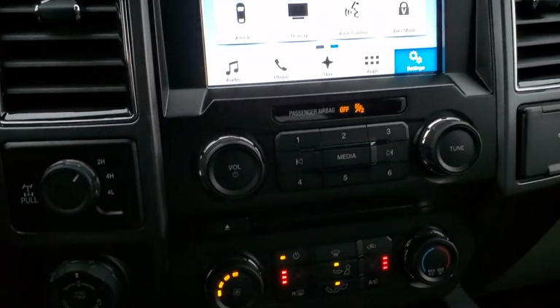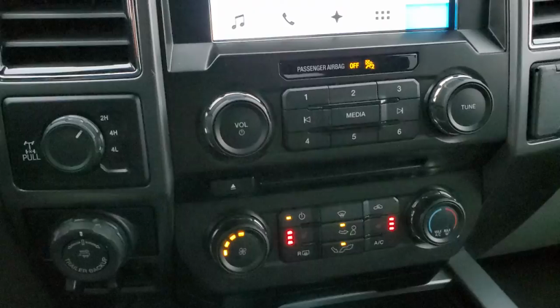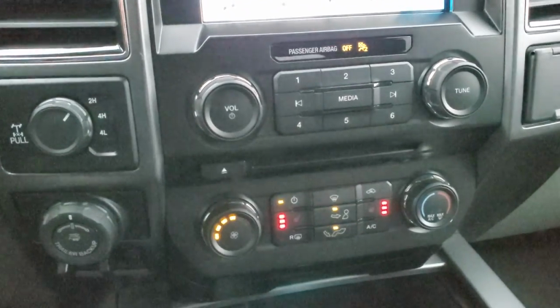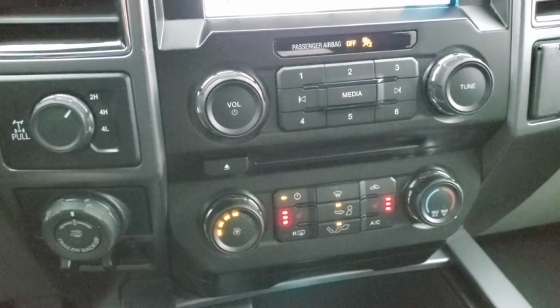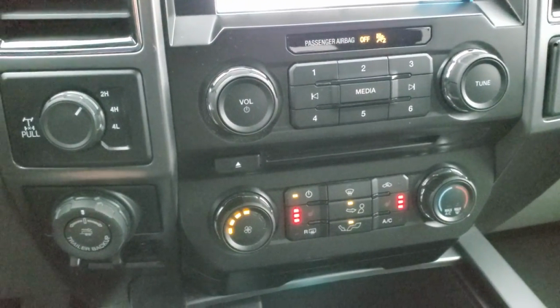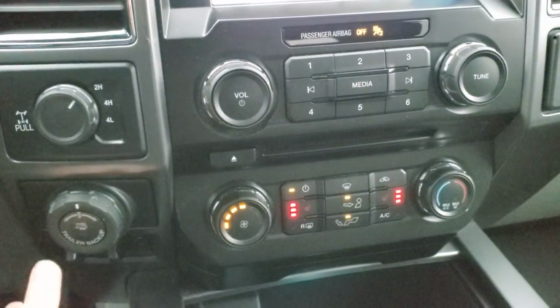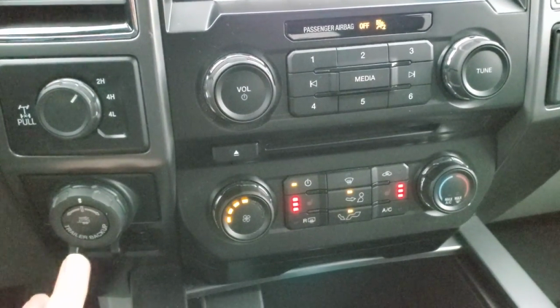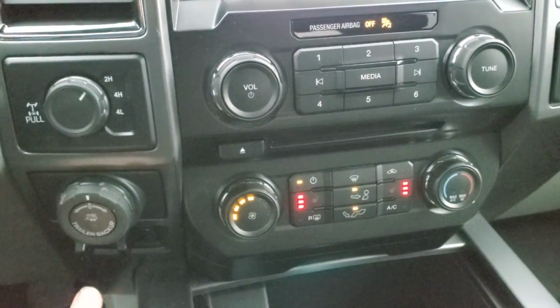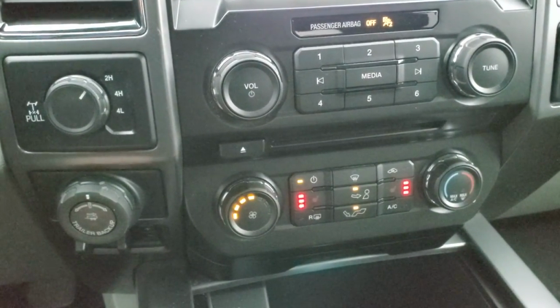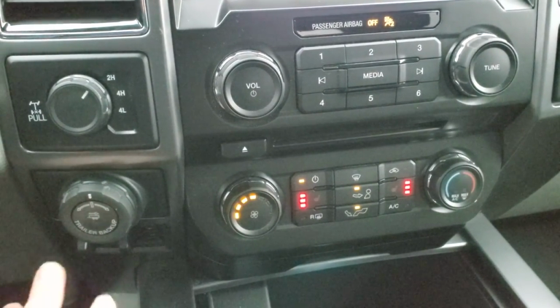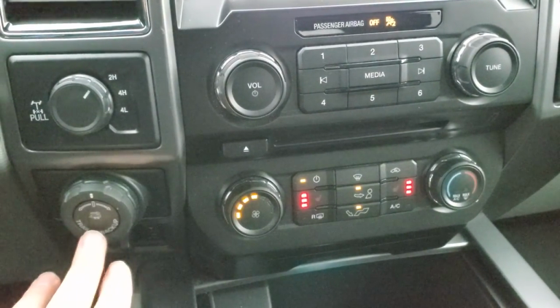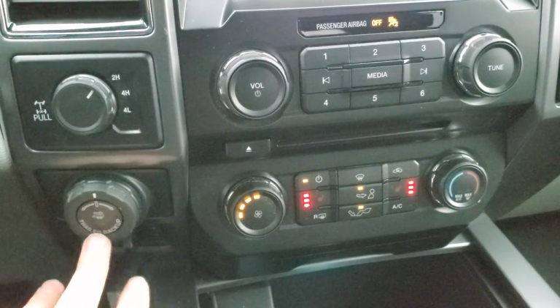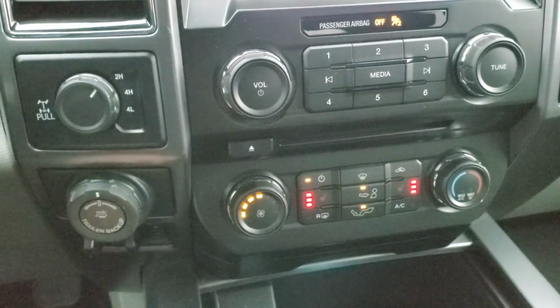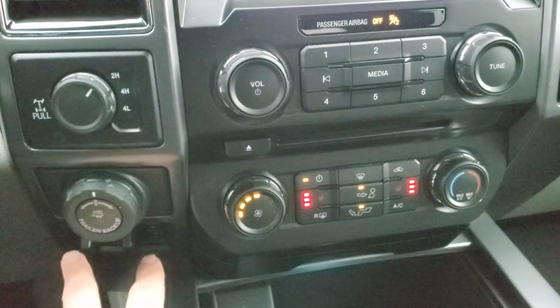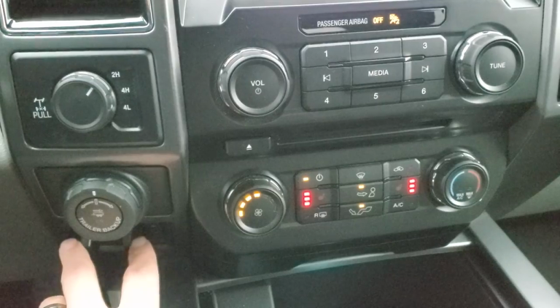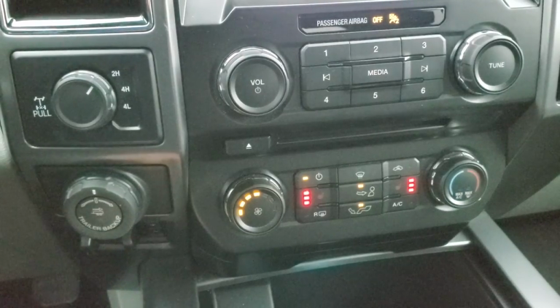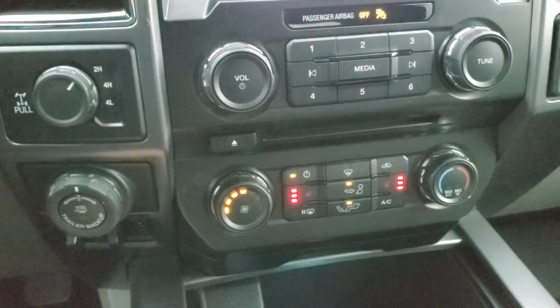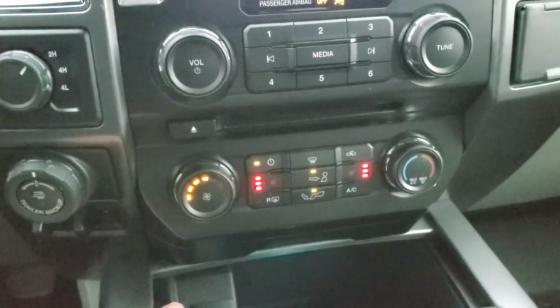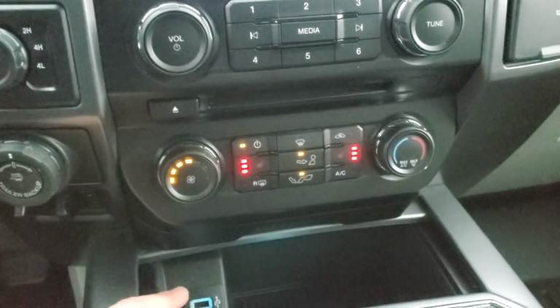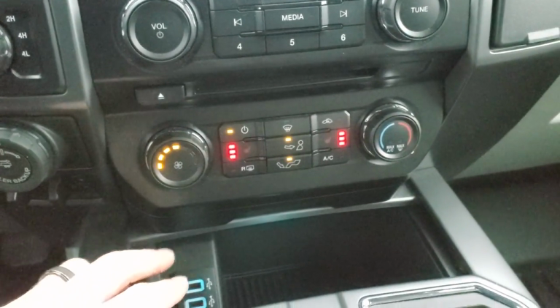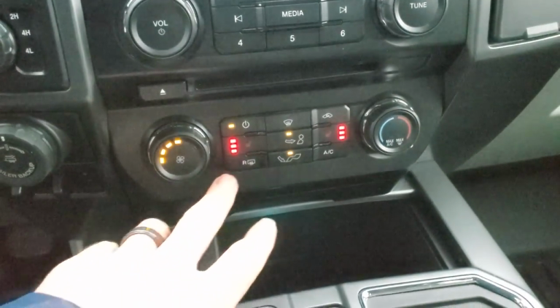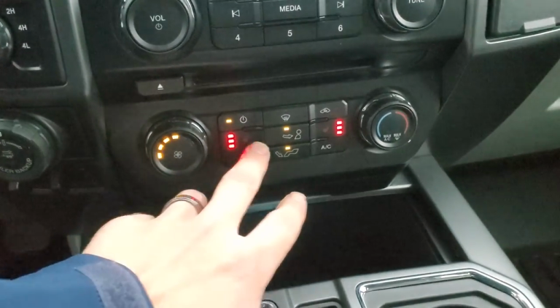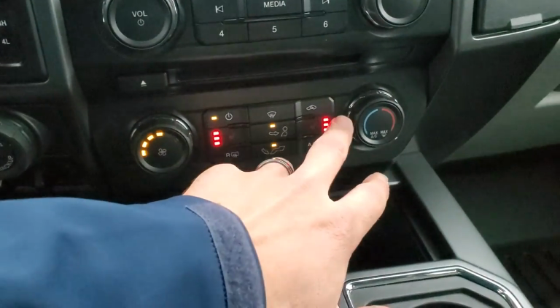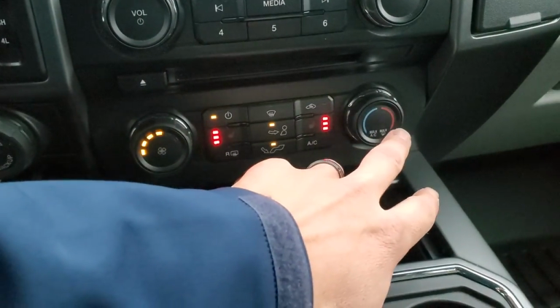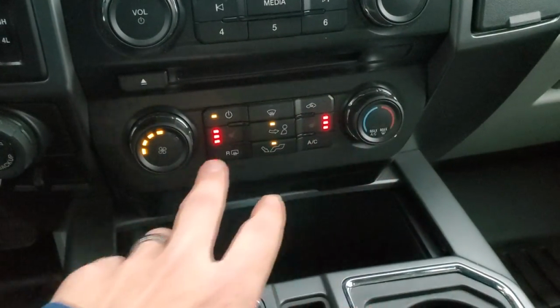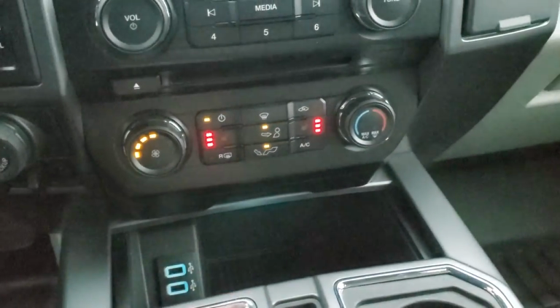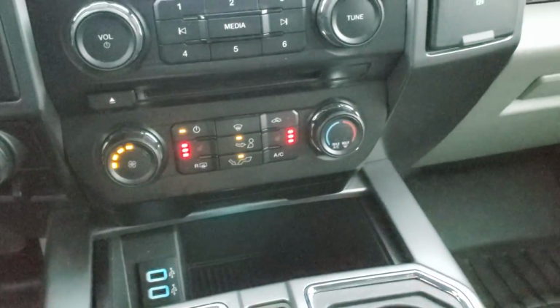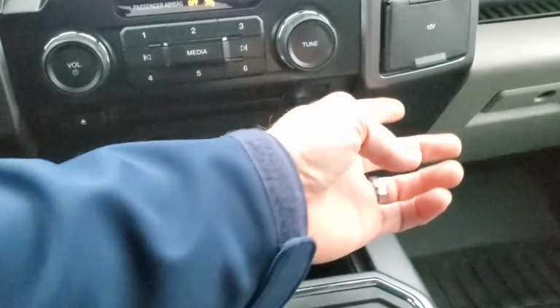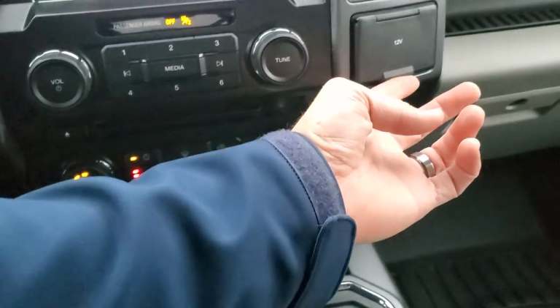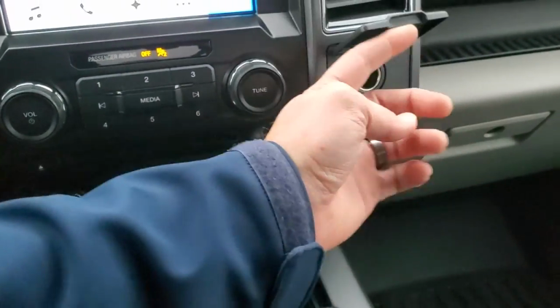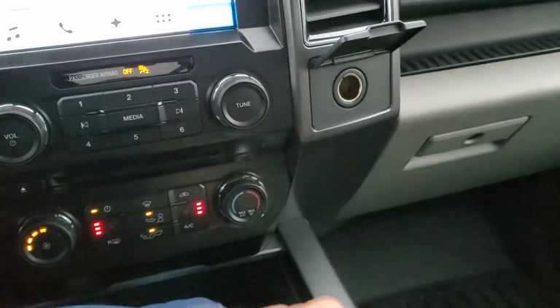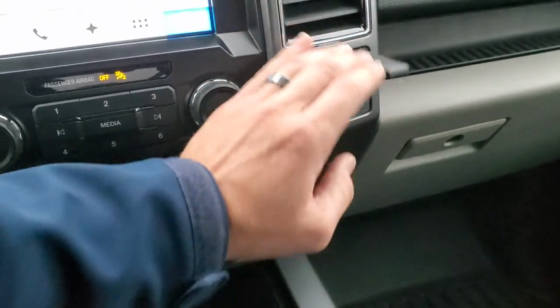Down here you have your electronic four-wheel drive, your trailer backup pro trailer backup assist system, factory brake controller, two USBs, heated seats, climate controls, and a 12-volt power point right there.